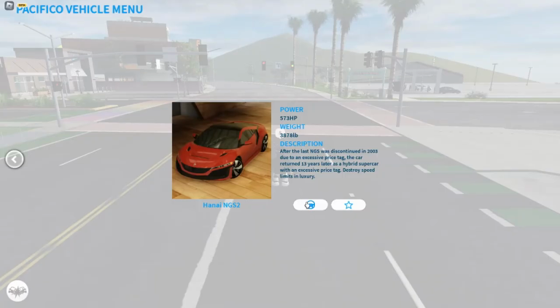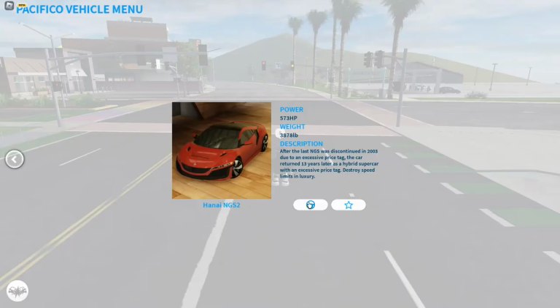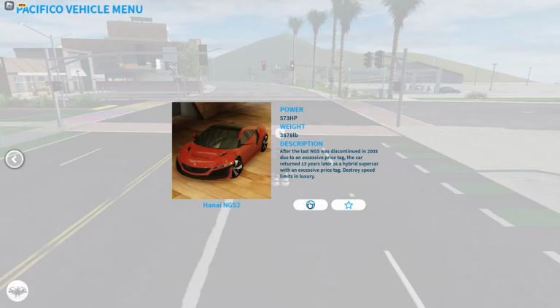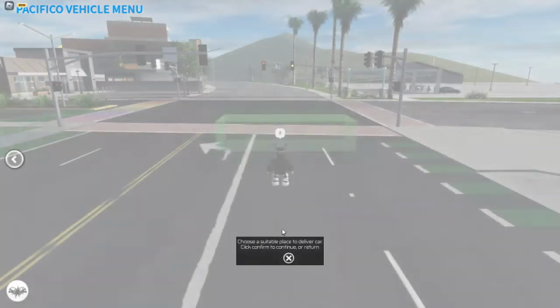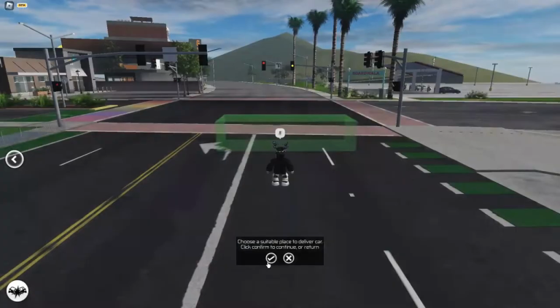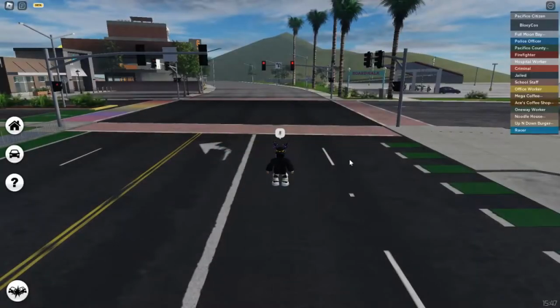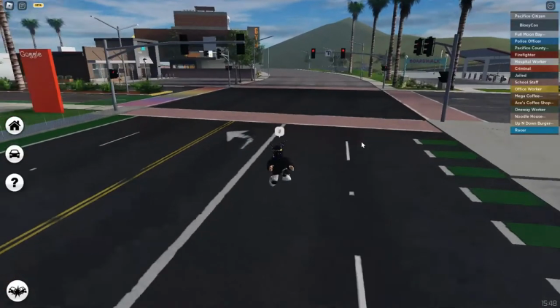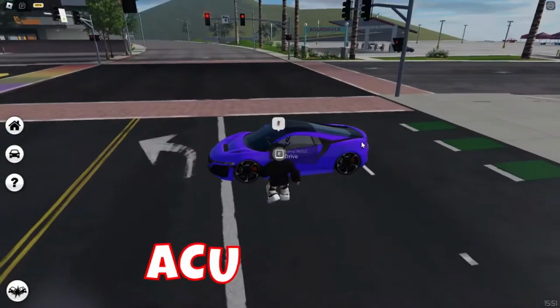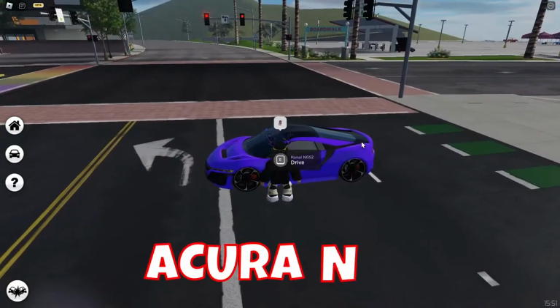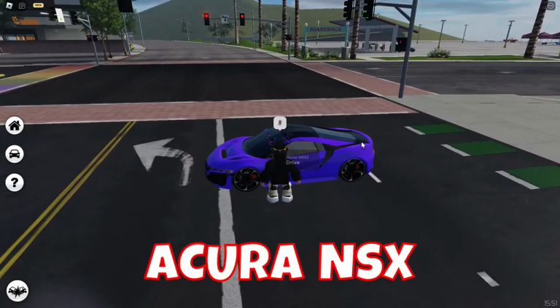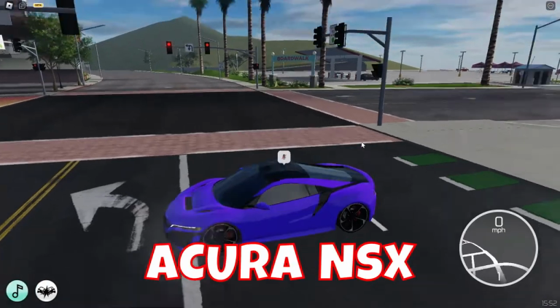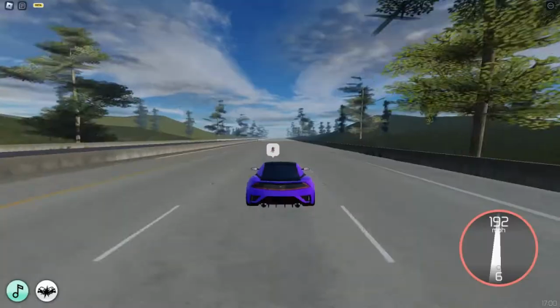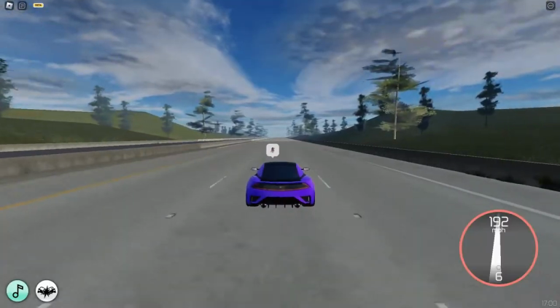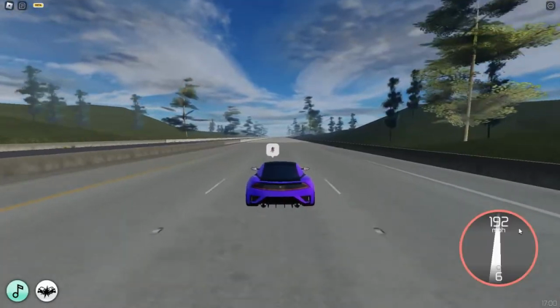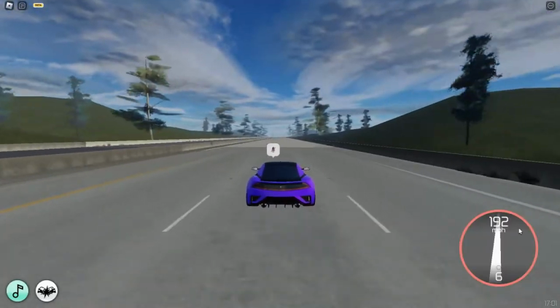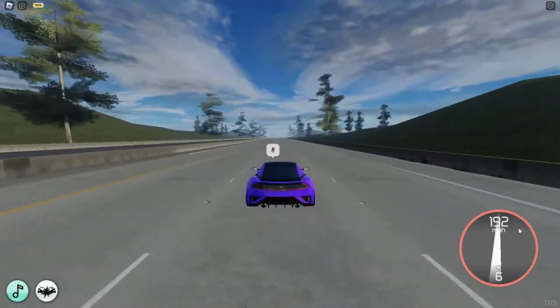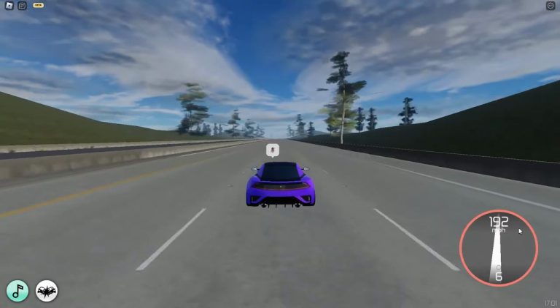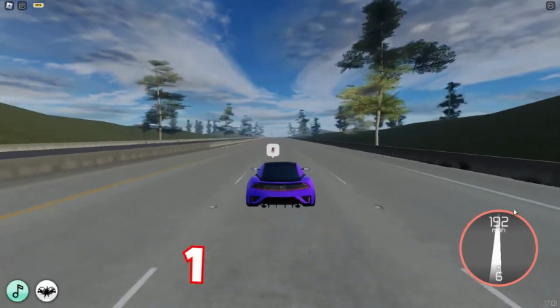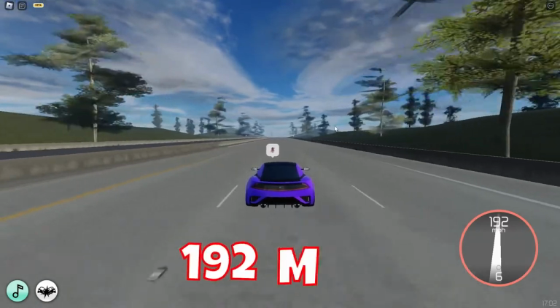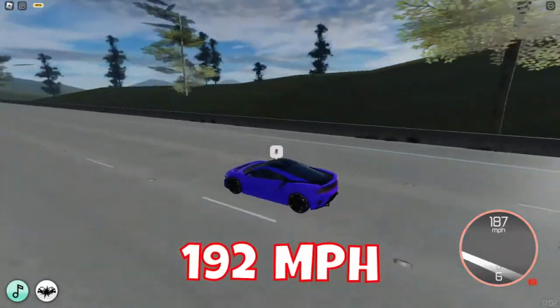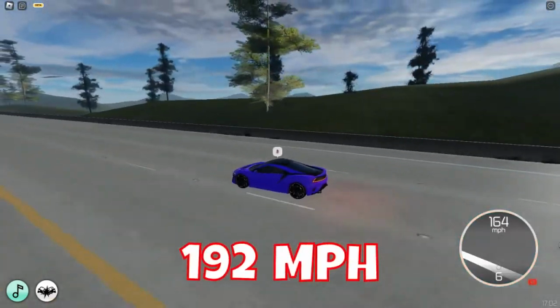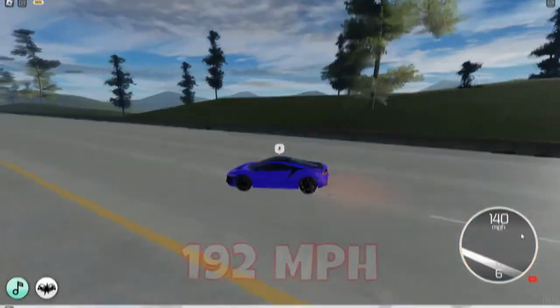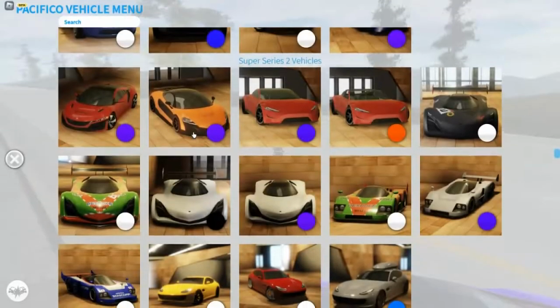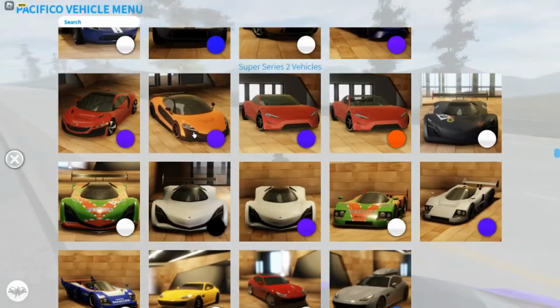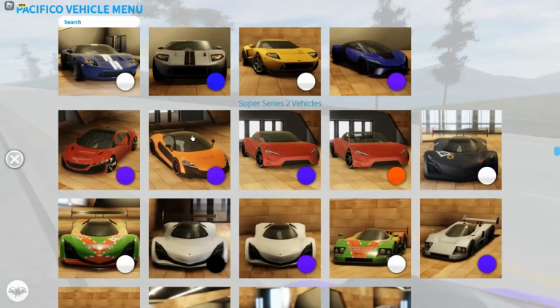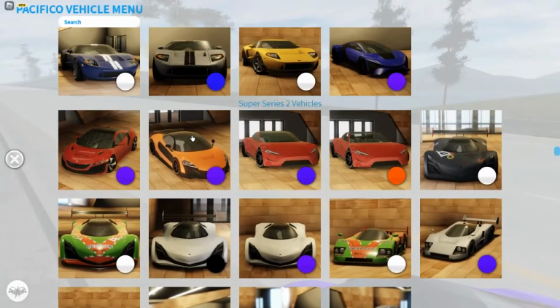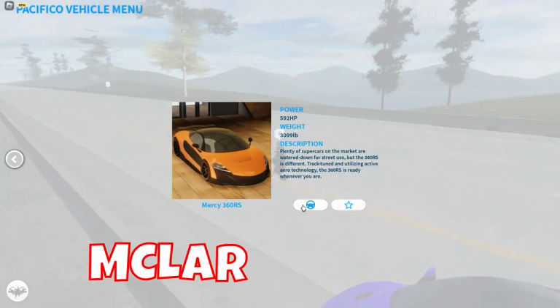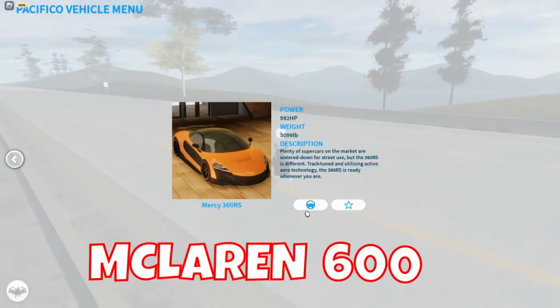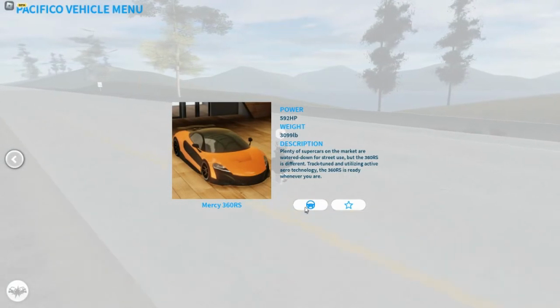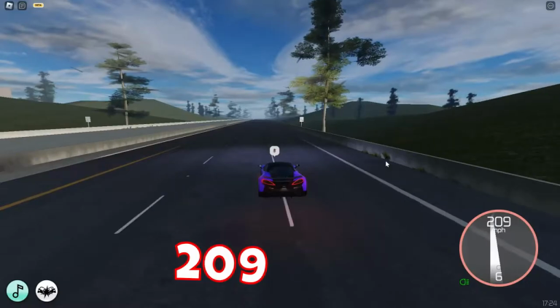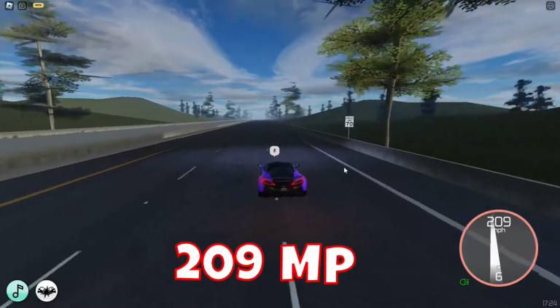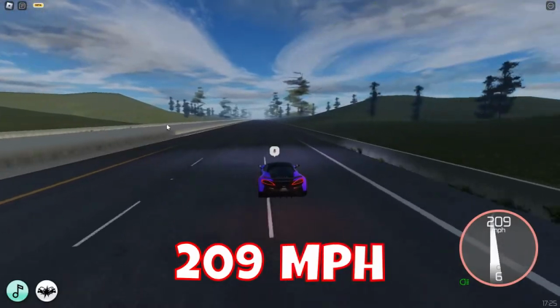So the first car you get is this one — I do not know the name of this — and the top speed of the first car is 192 miles per hour. The second car that you get is a McLaren, 209 miles per hour.